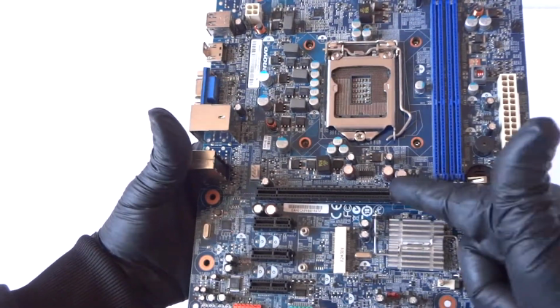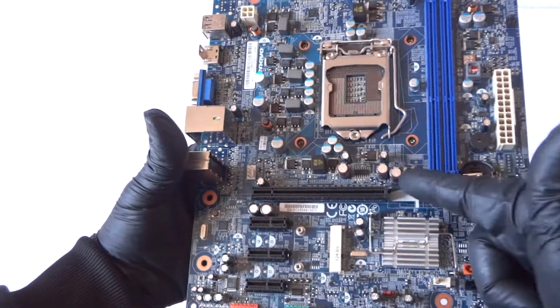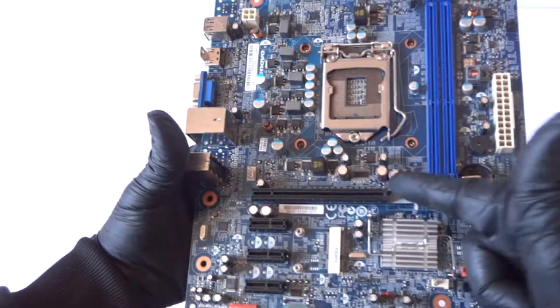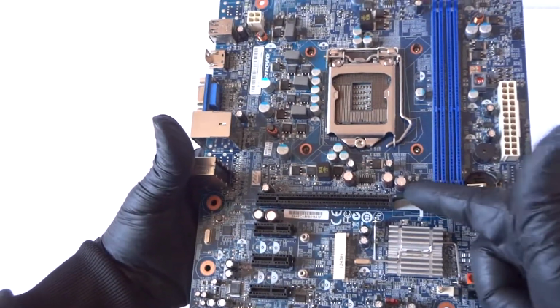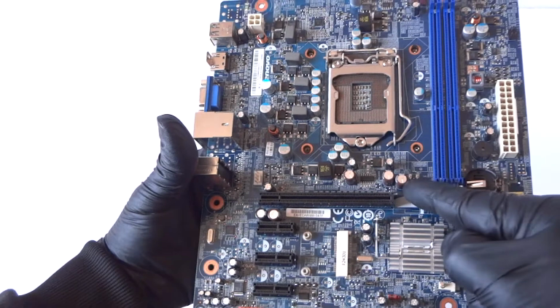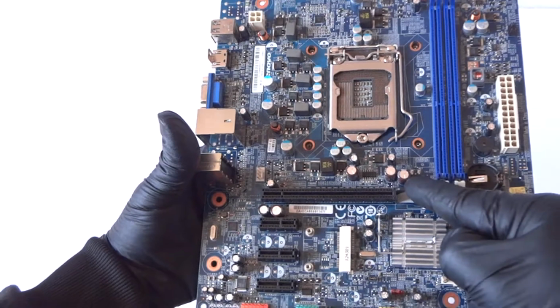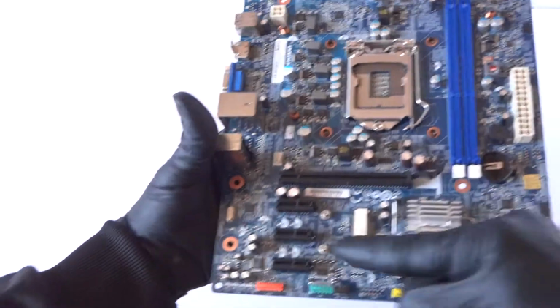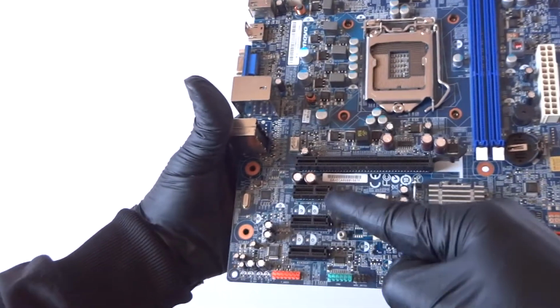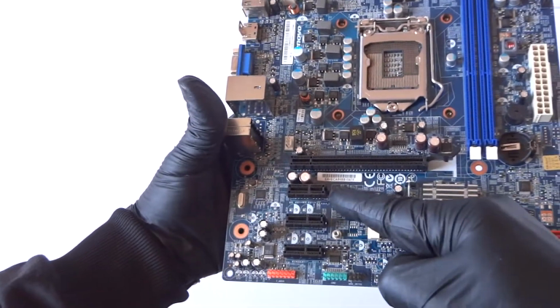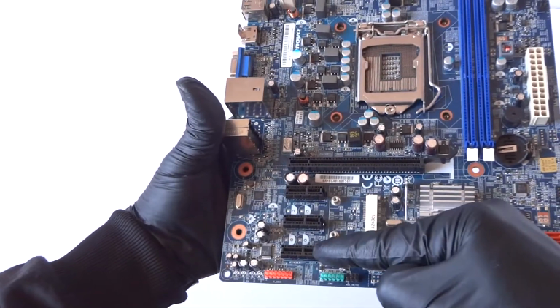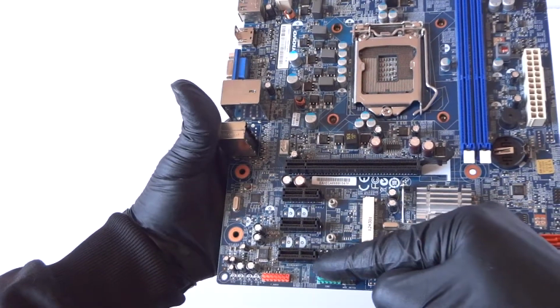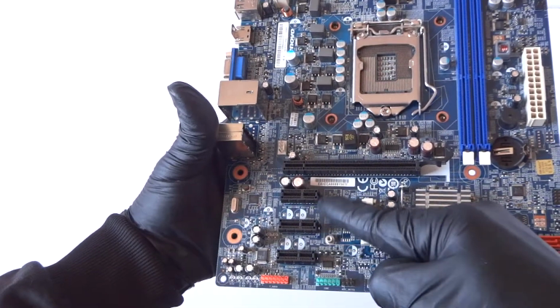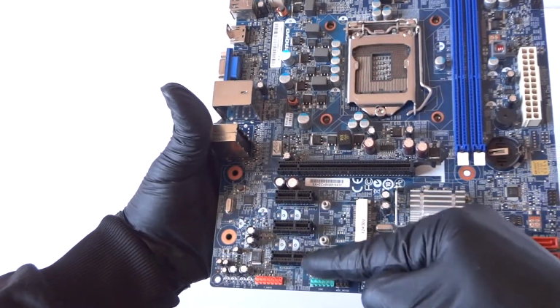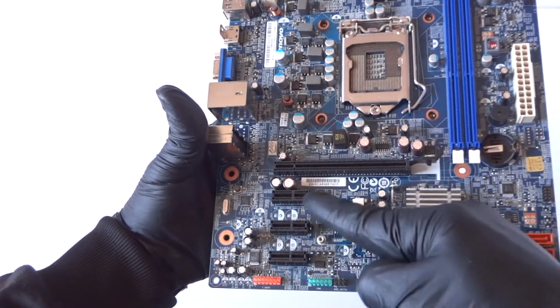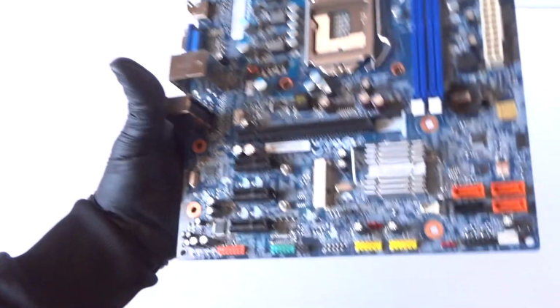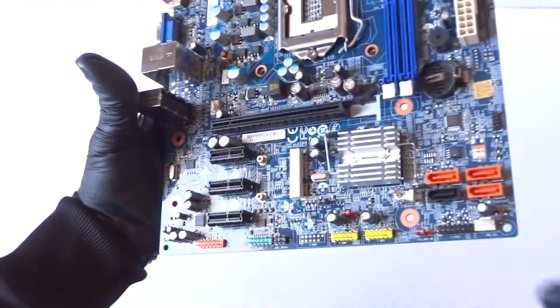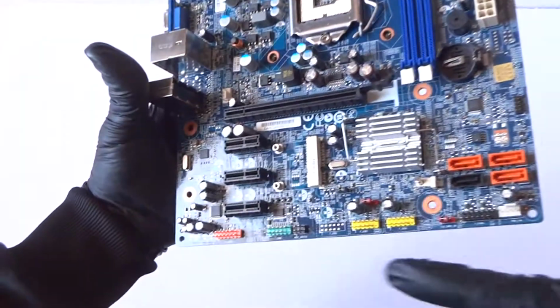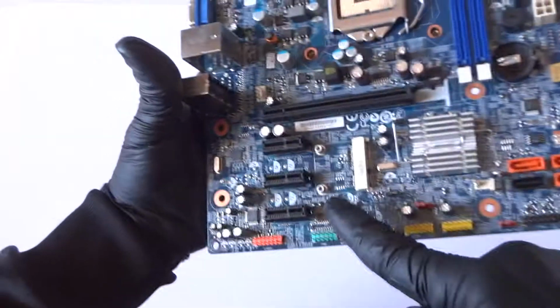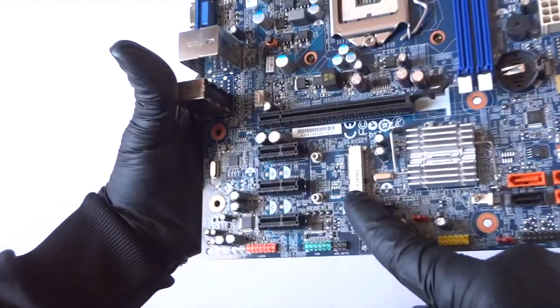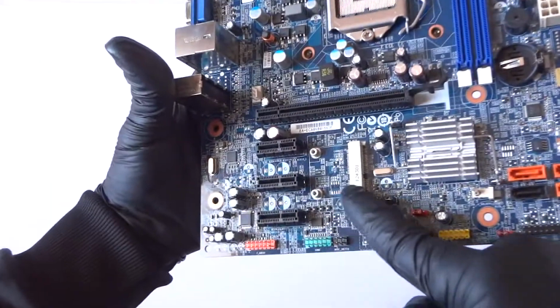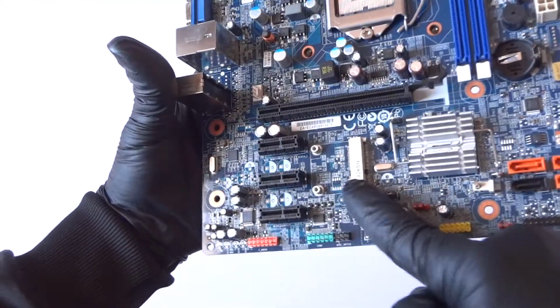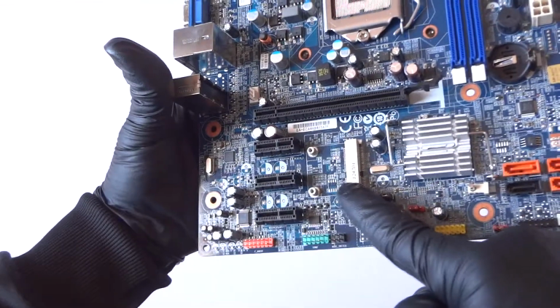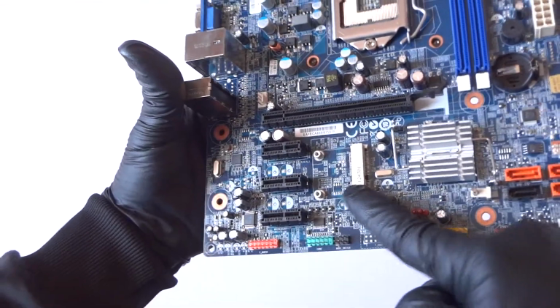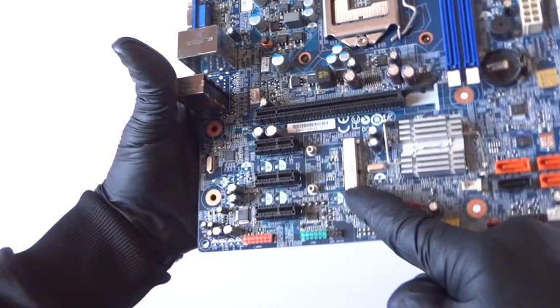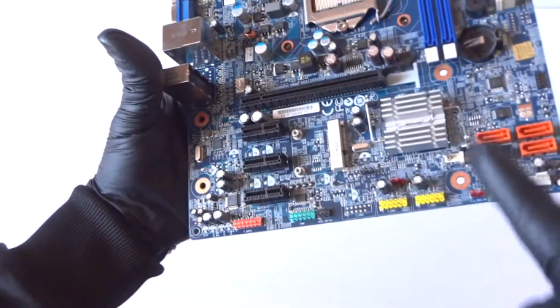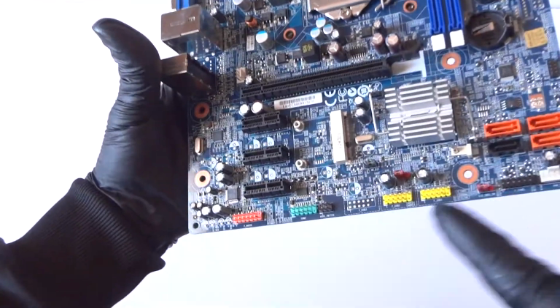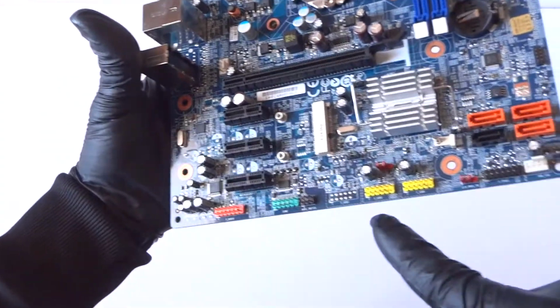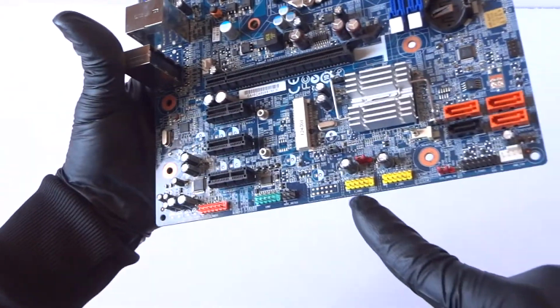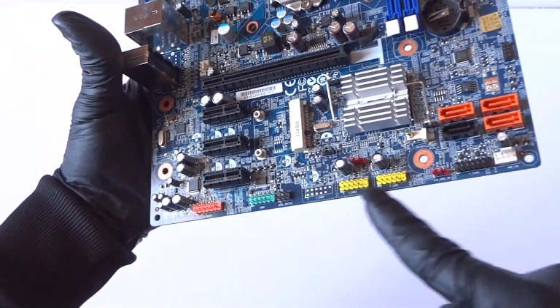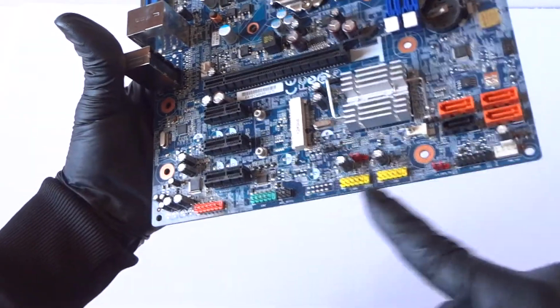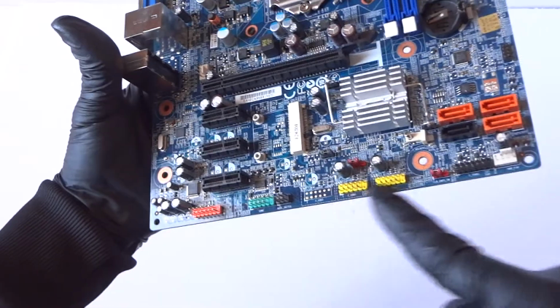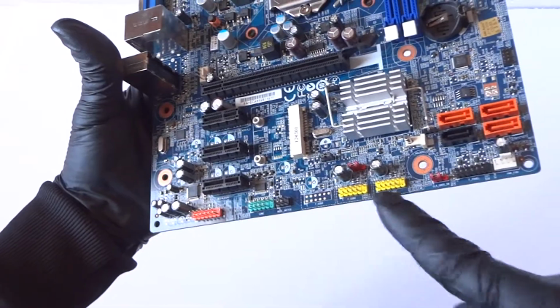The black one is a PCI Express x16 slot, and there are 3 PCI Express x1 slots over here. This one is for the mini PCIe for the wireless. It's got USB headers — the yellow ones are USB headers.